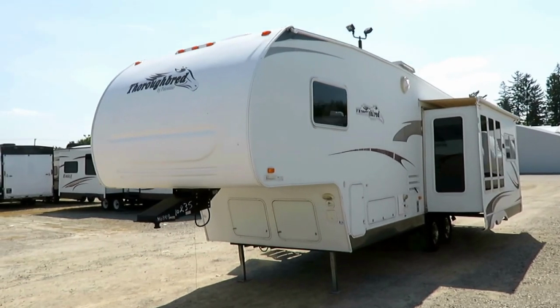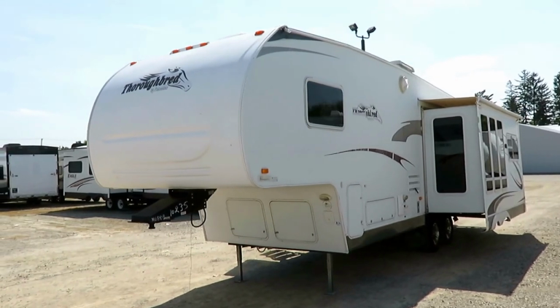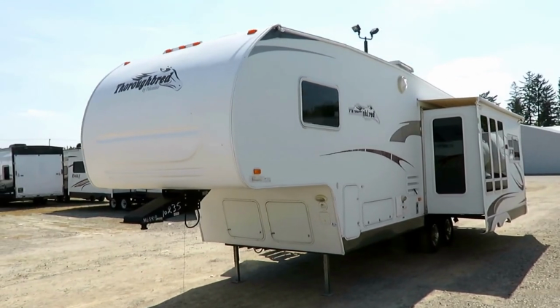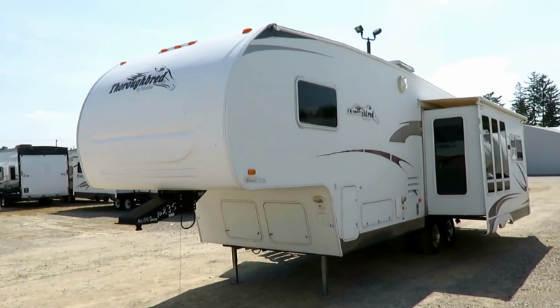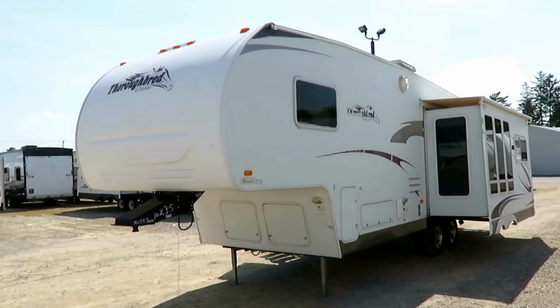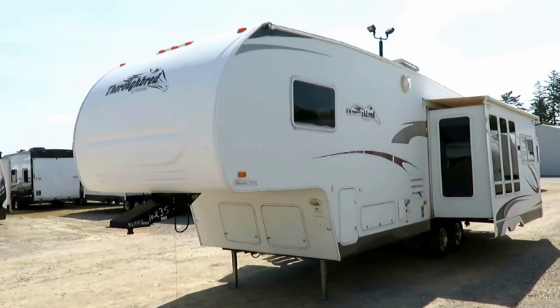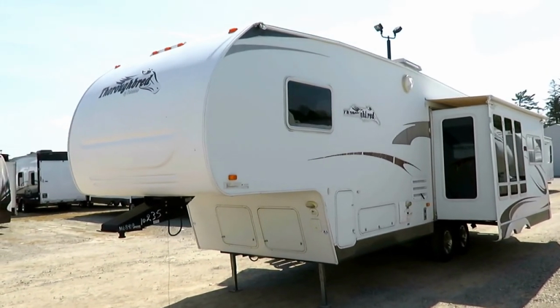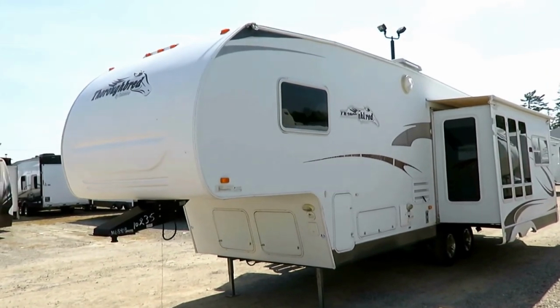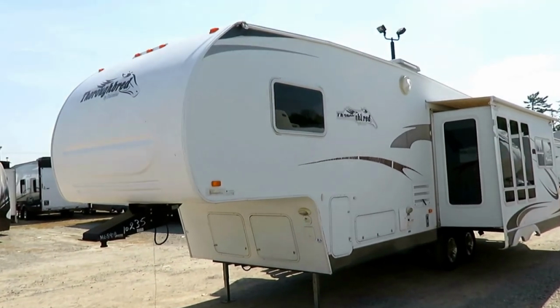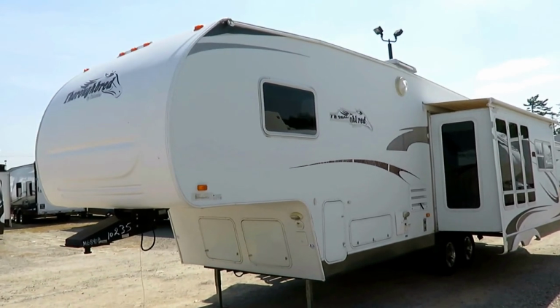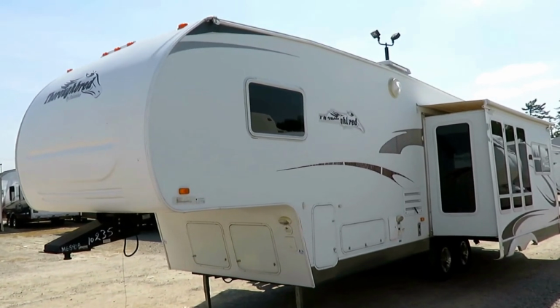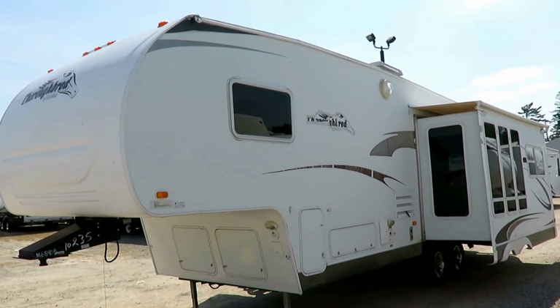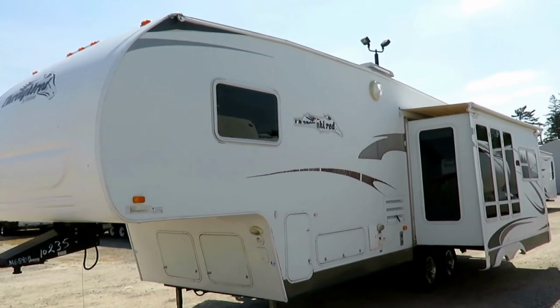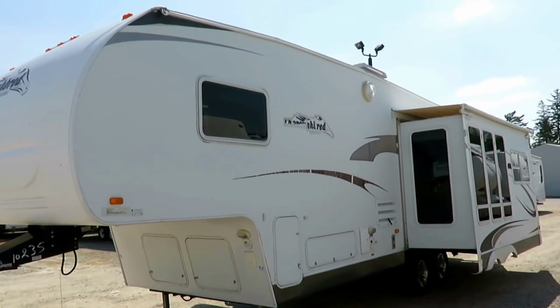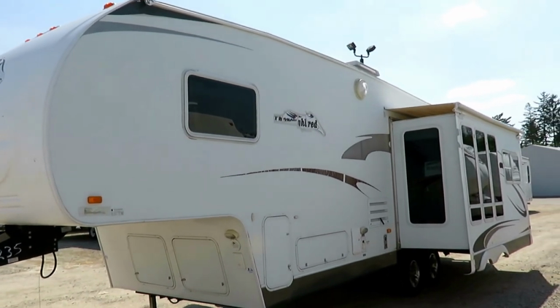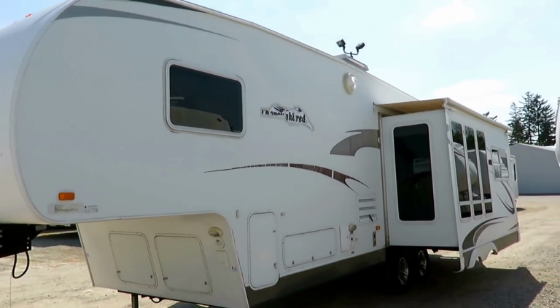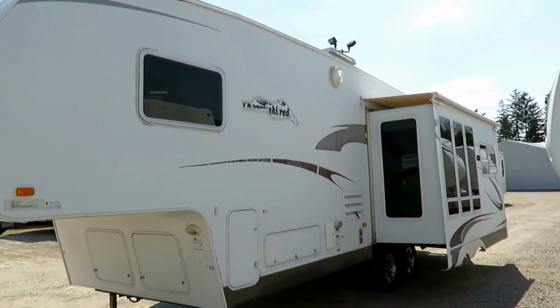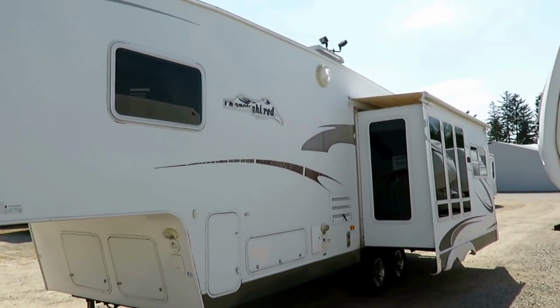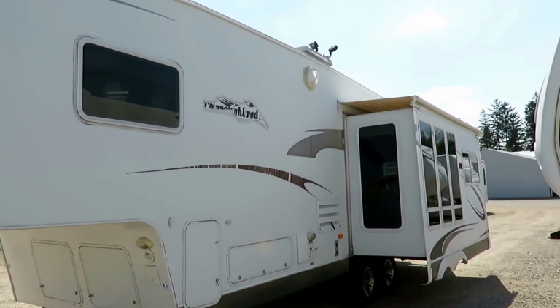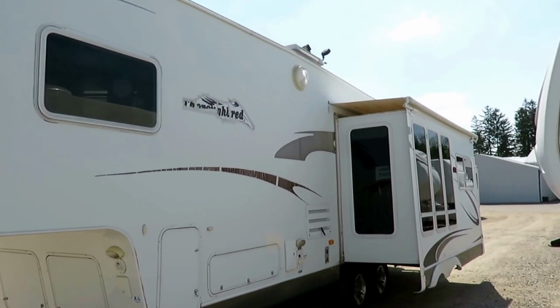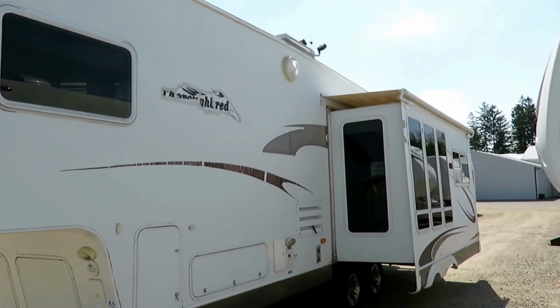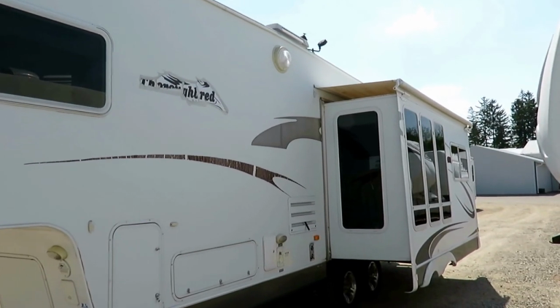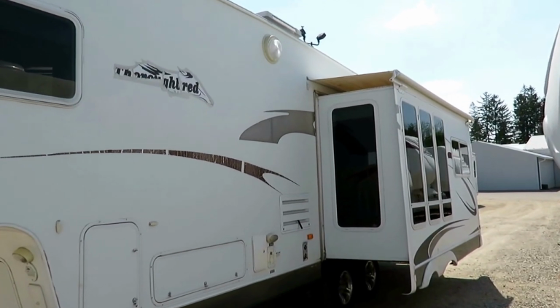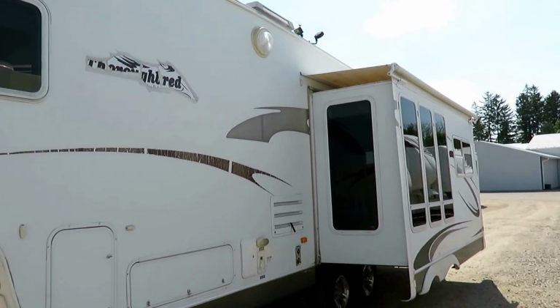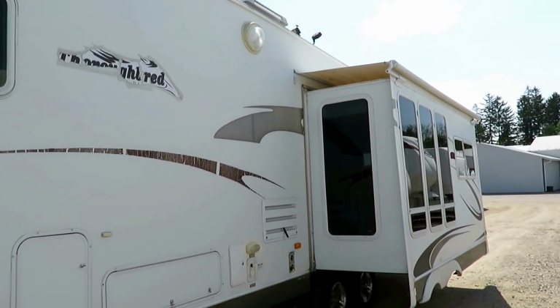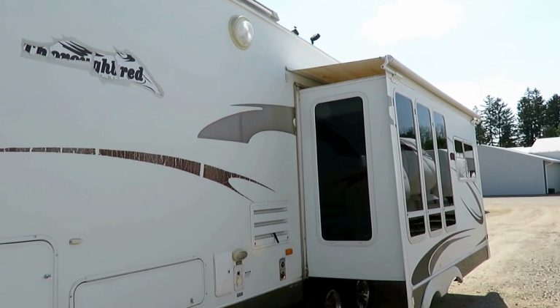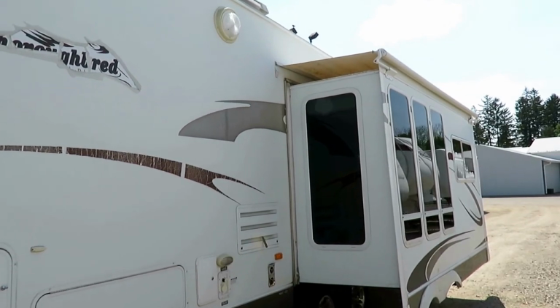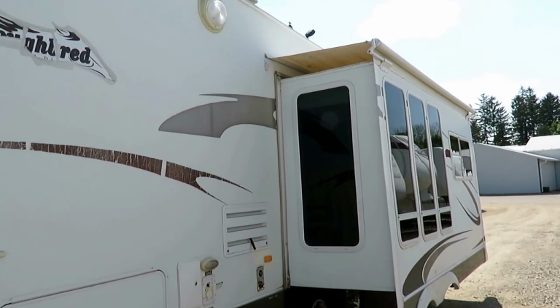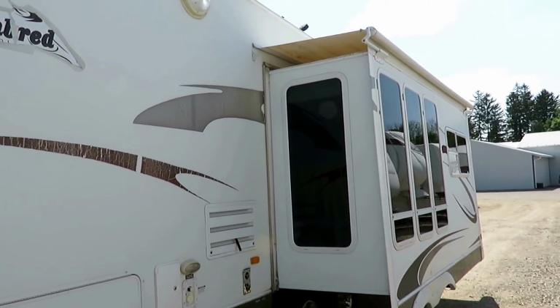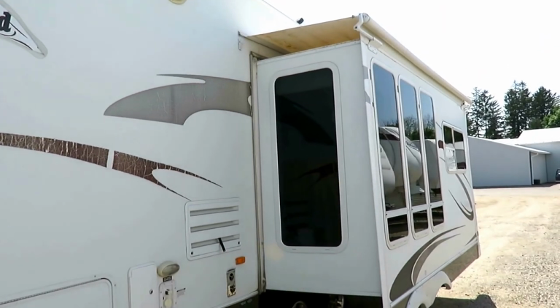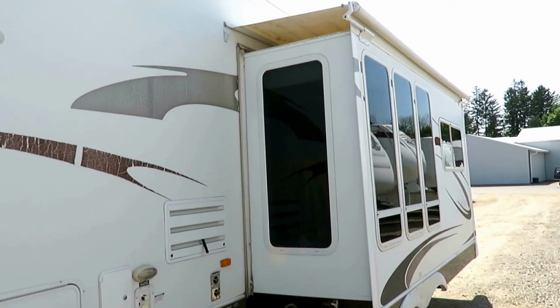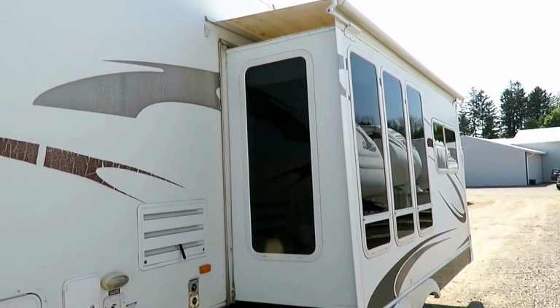This is very light — and I don't just mean in color. This is only 6,405 pounds, so legitimately comfortably half-ton towable, and by and large pretty well kept.